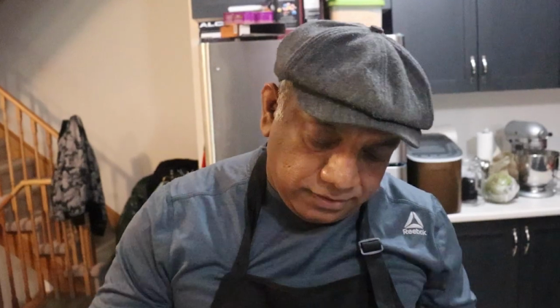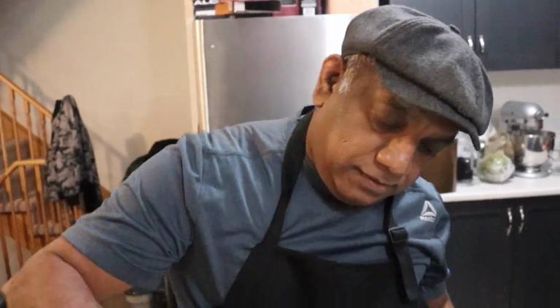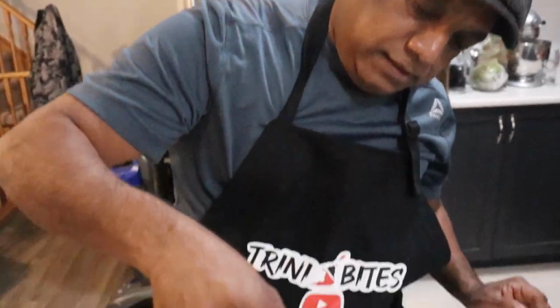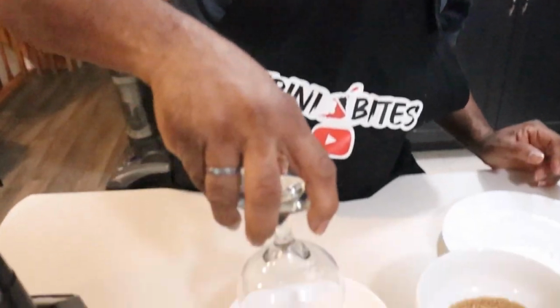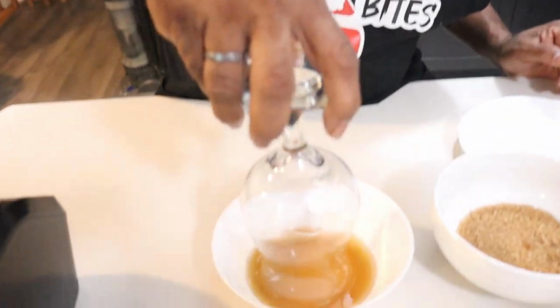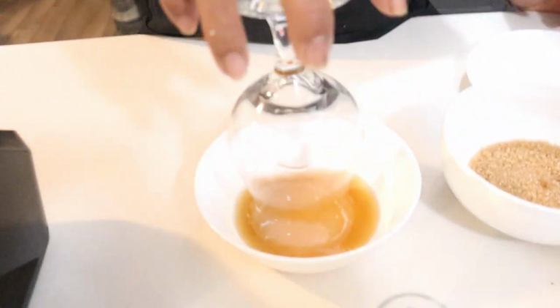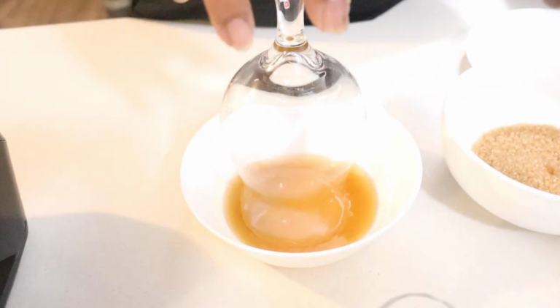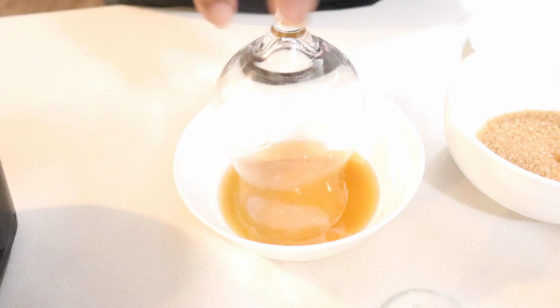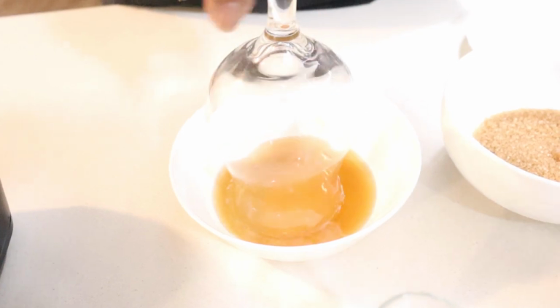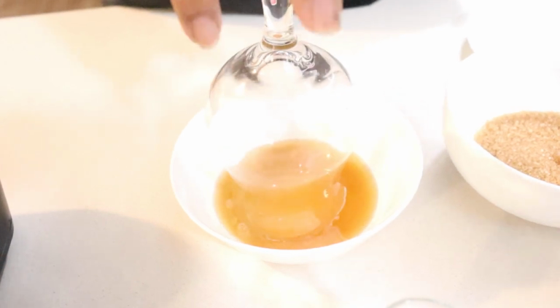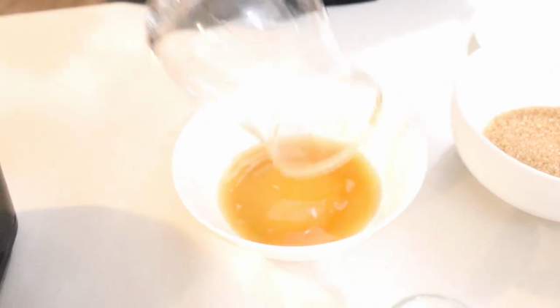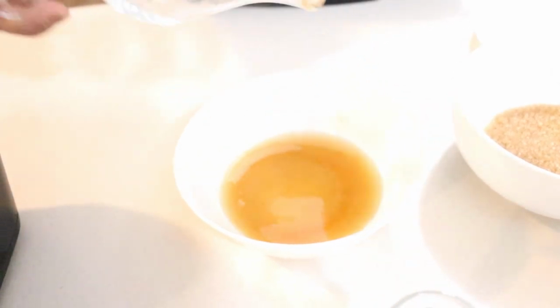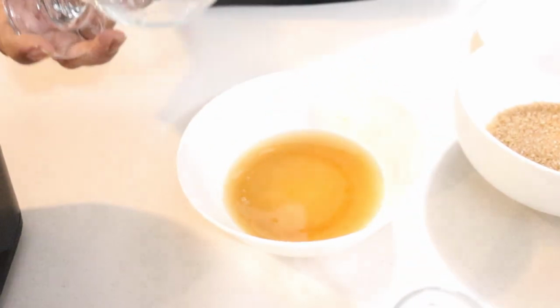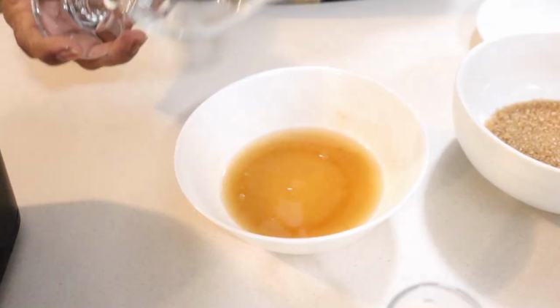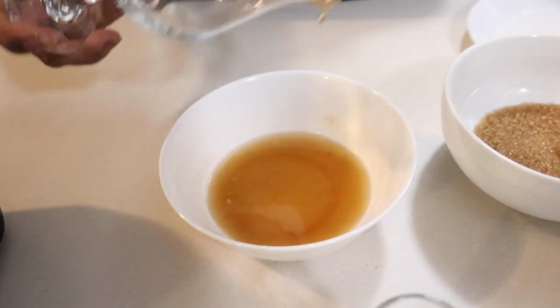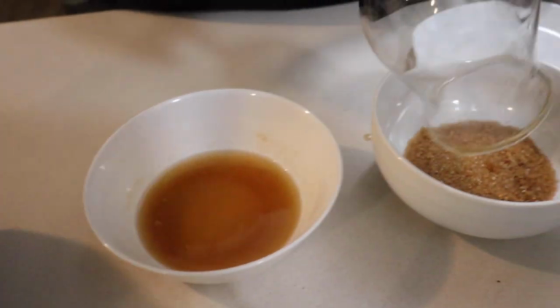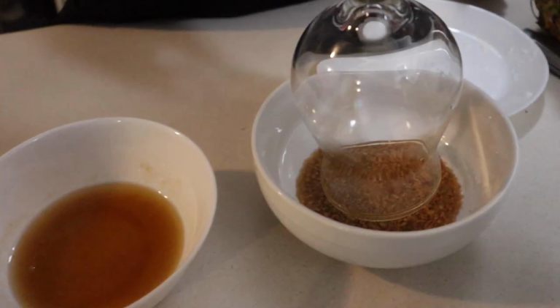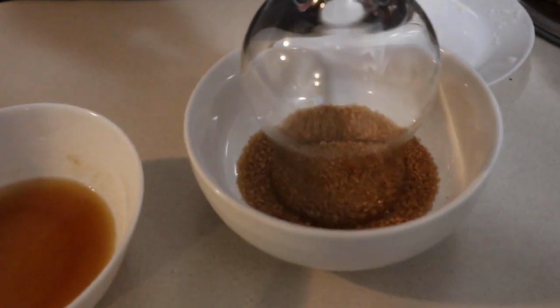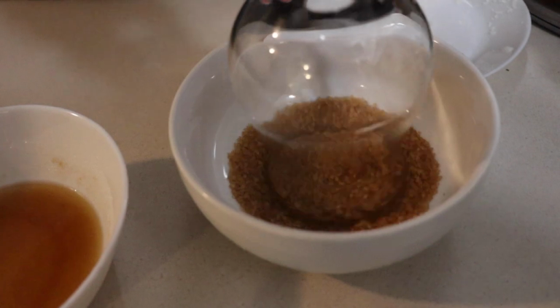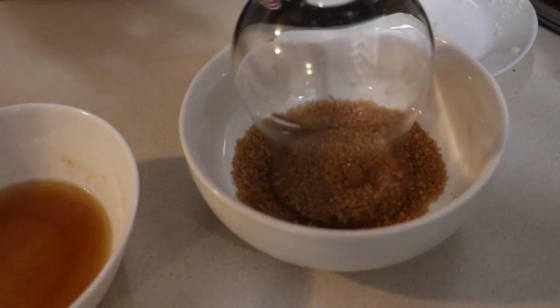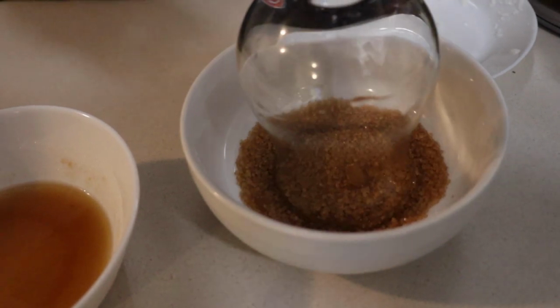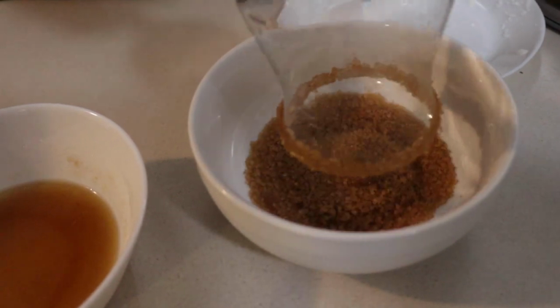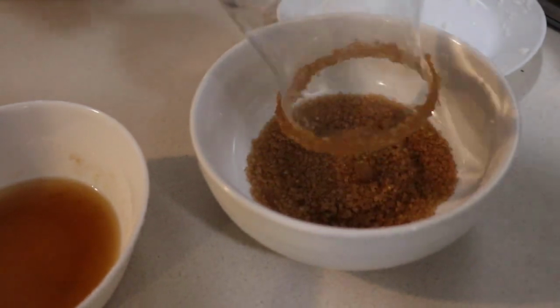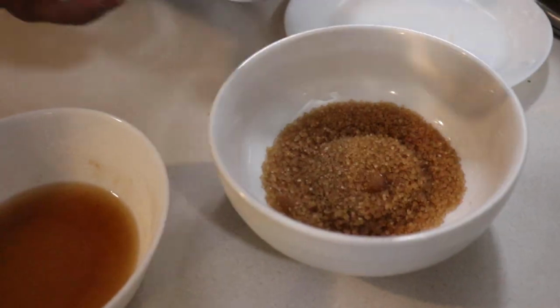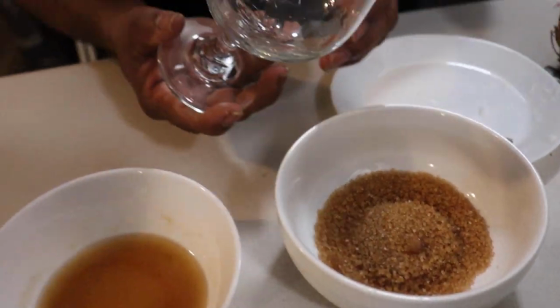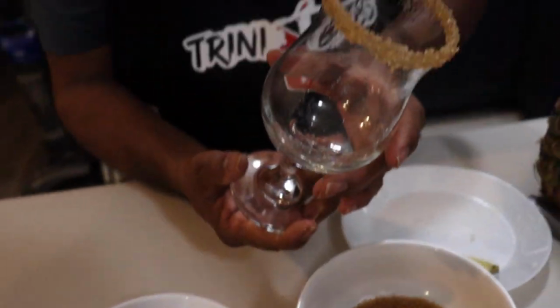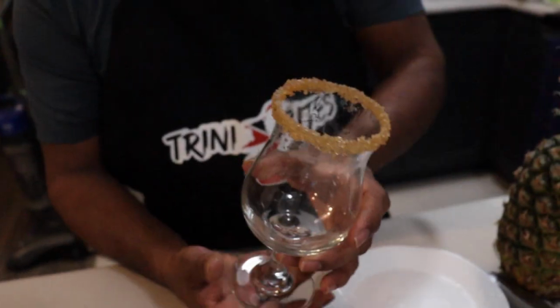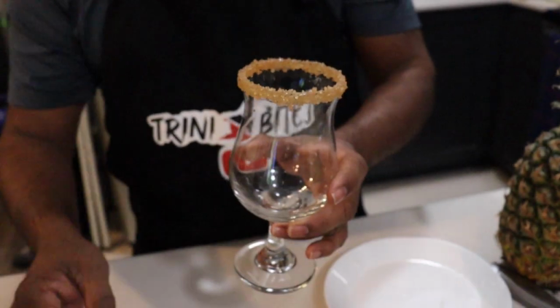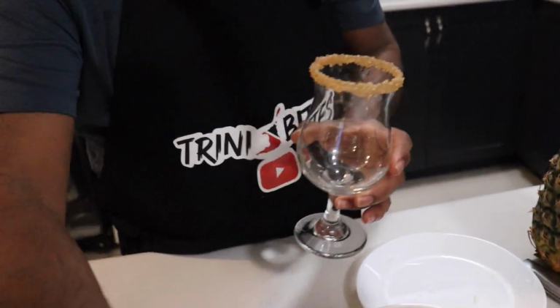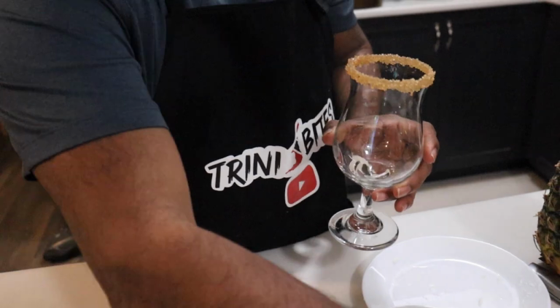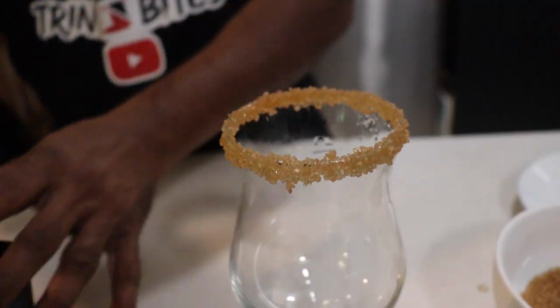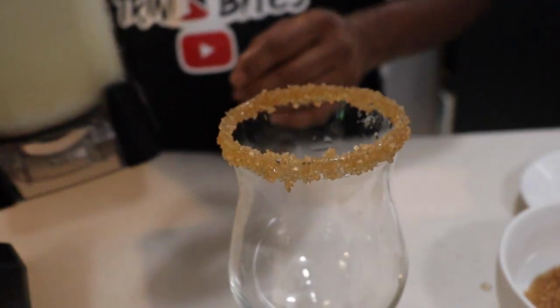So I'm going to dip the glass in the simple syrup, like that, and then I'm going to dunk it in the sugar — I use brown sugar. Nice looking. It's time to pour.